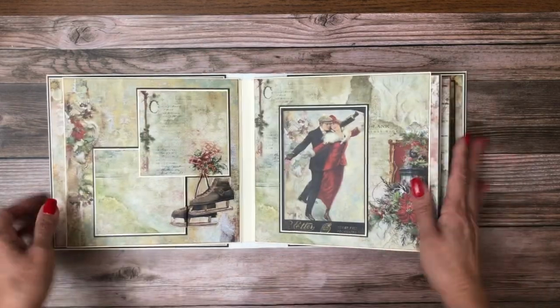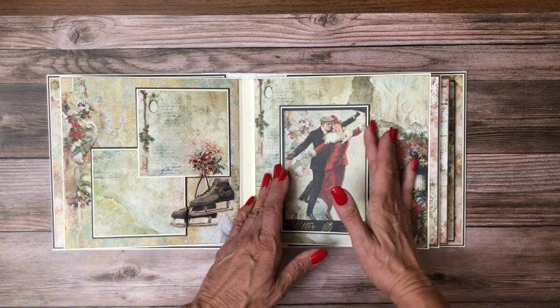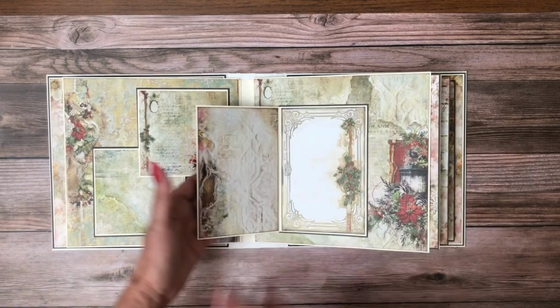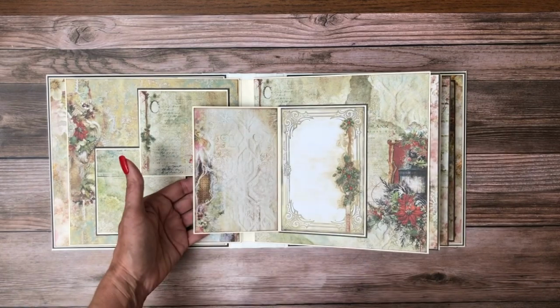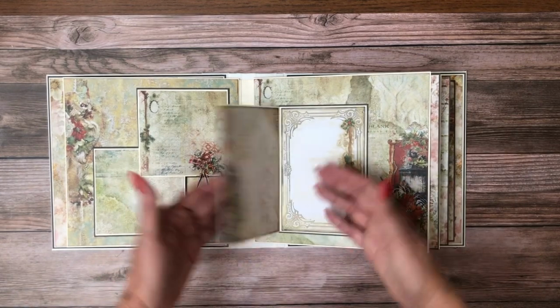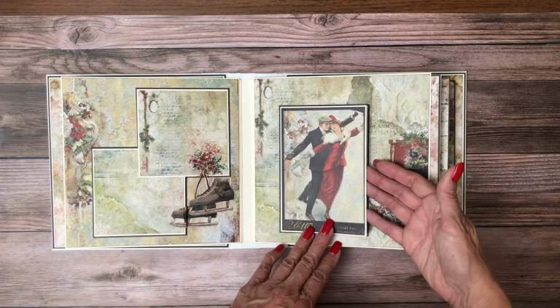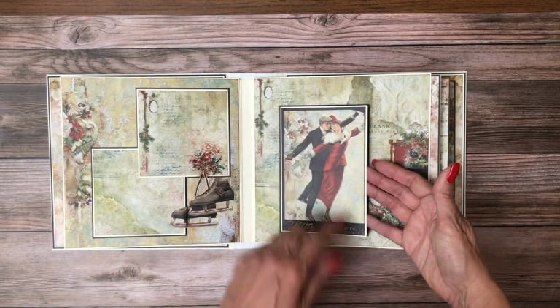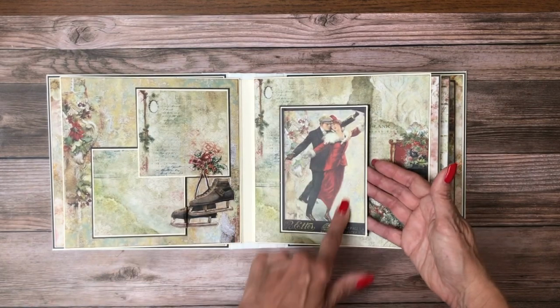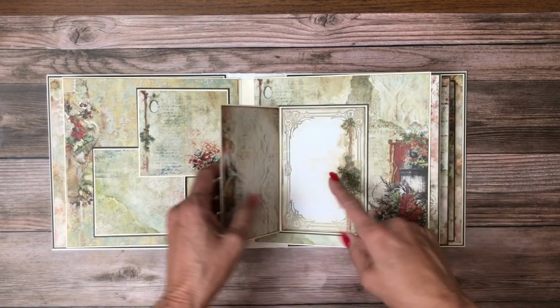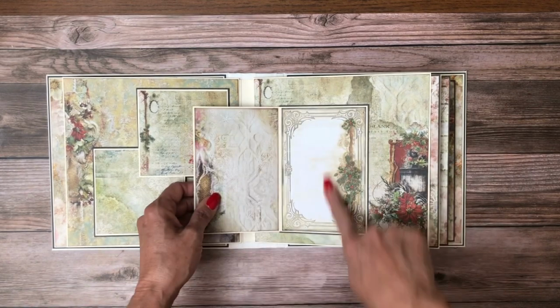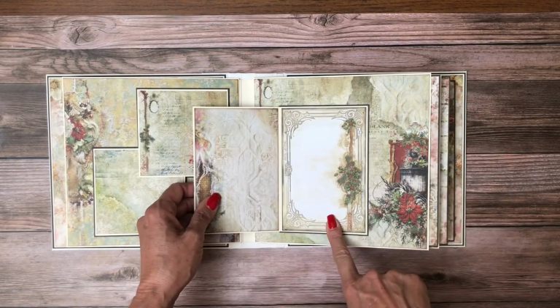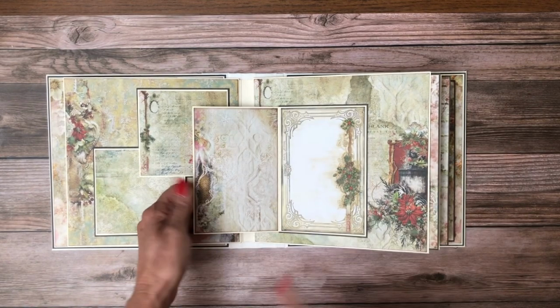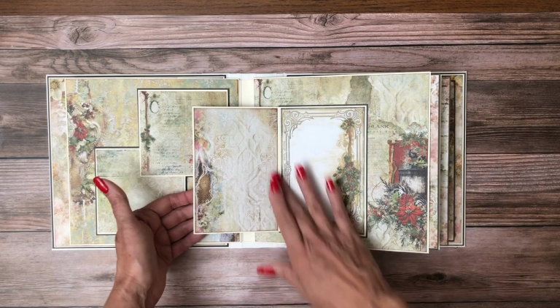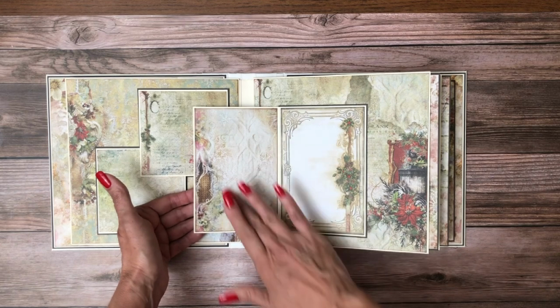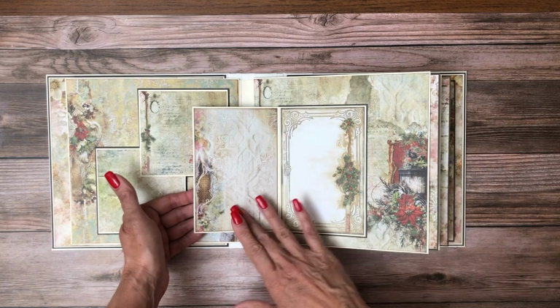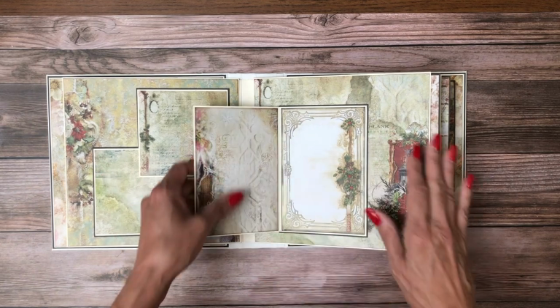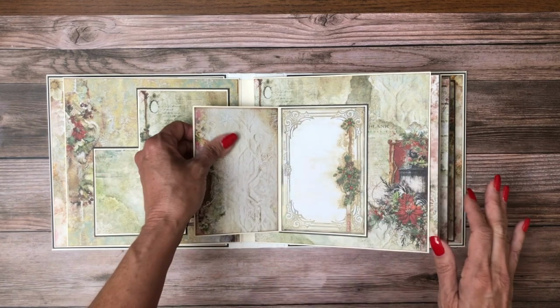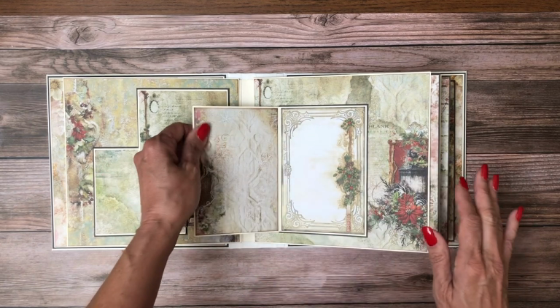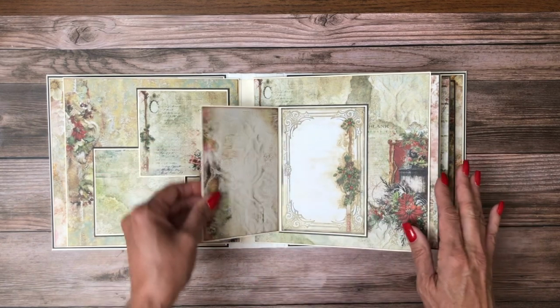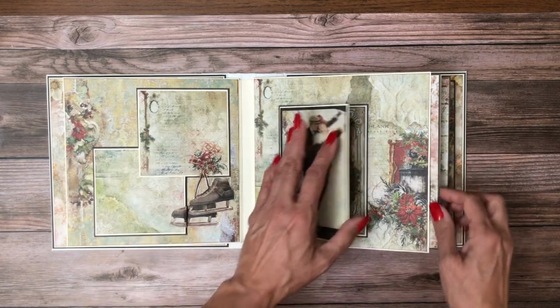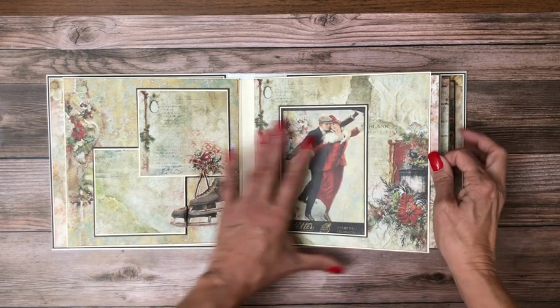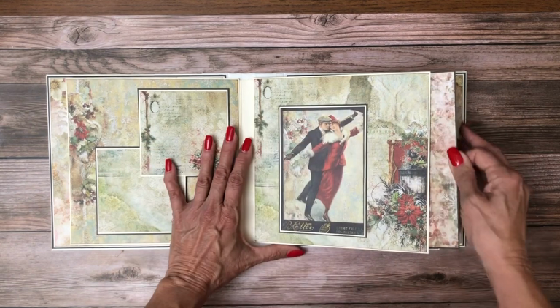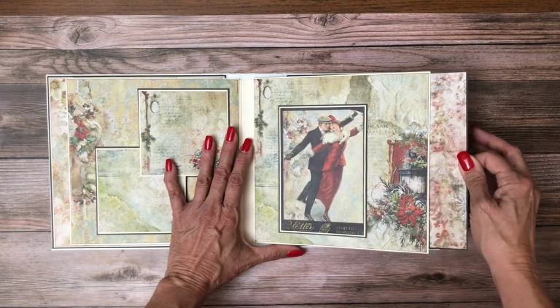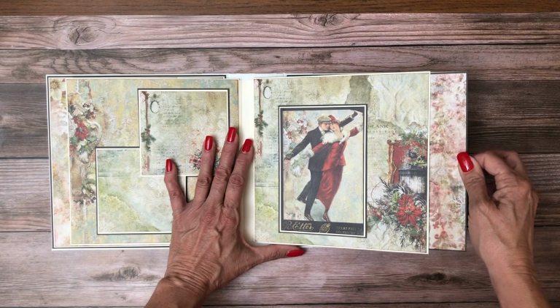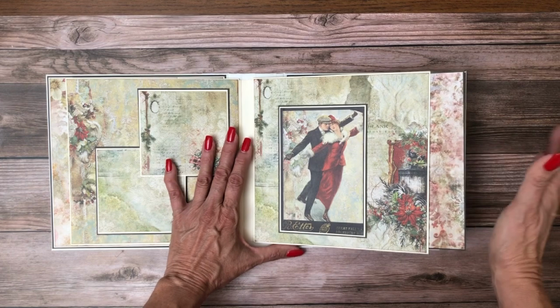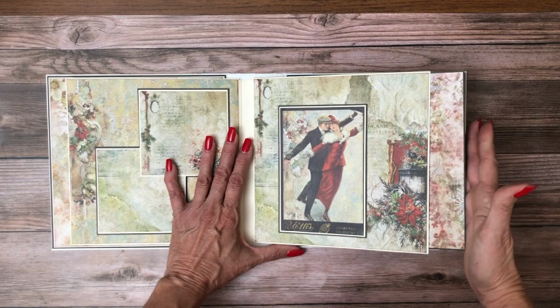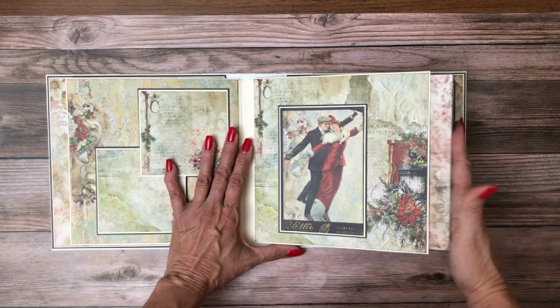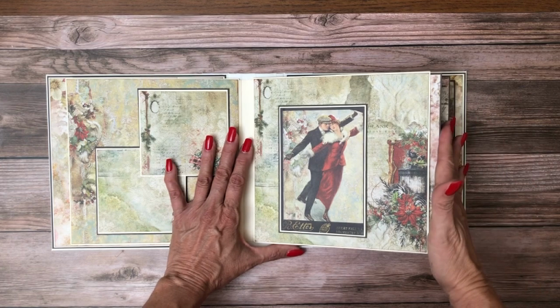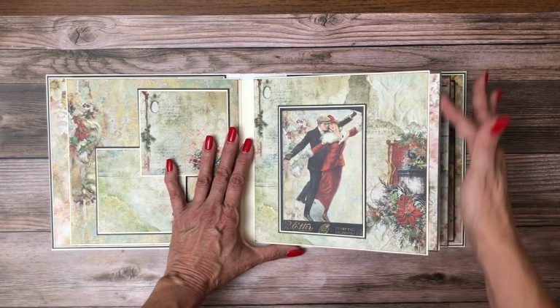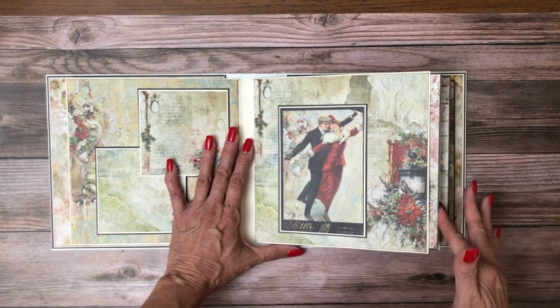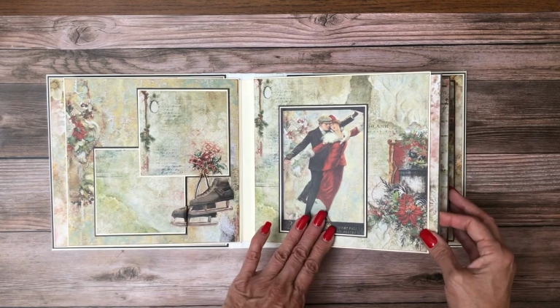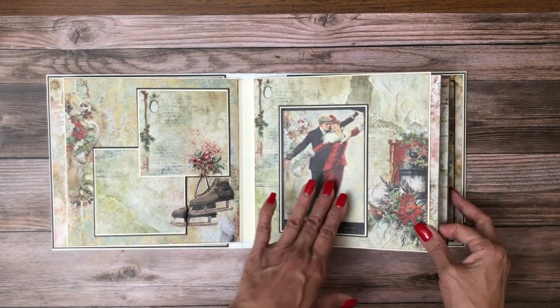And over here we have a nice simple bifold. This was the A side, this was the B side. And then this is a piece of the designer card stock — another insert. I'm not going to pull them all out, but with a 1.5 inch band on the front and back.